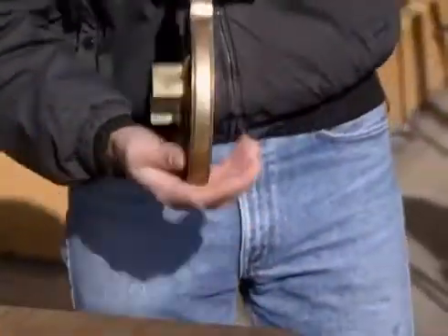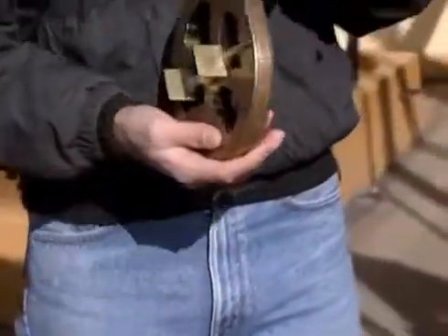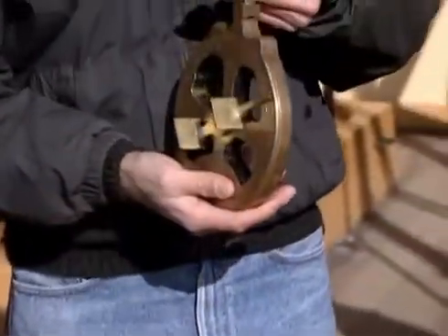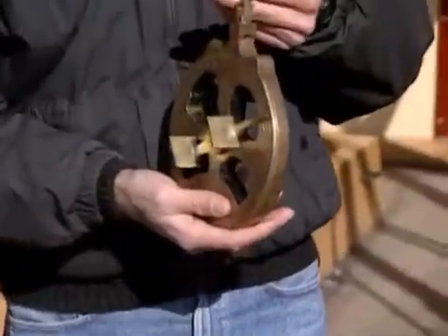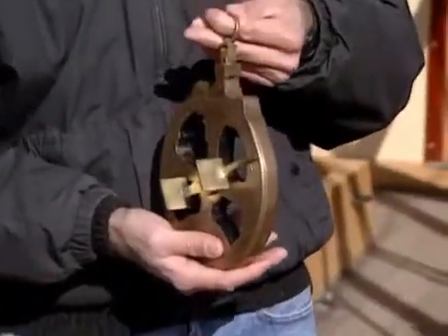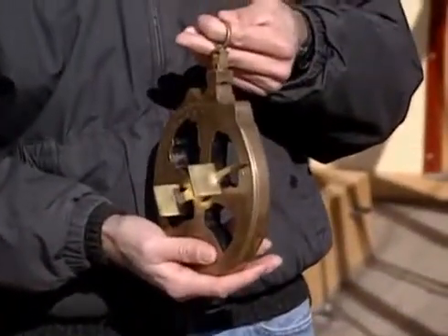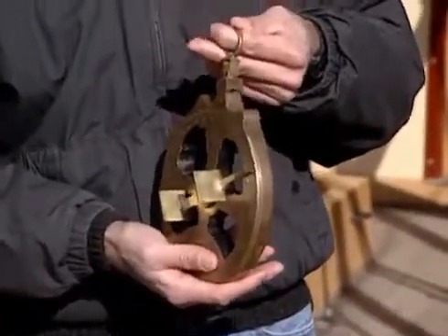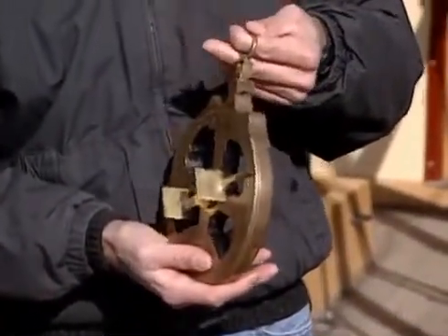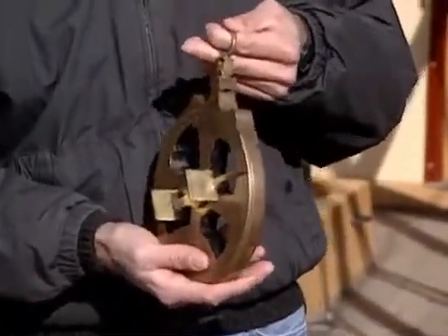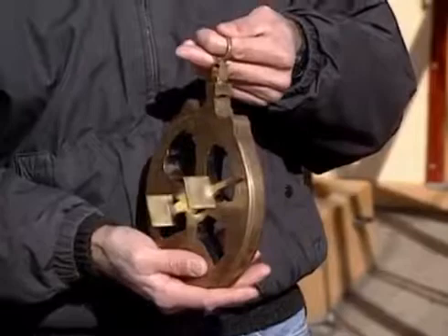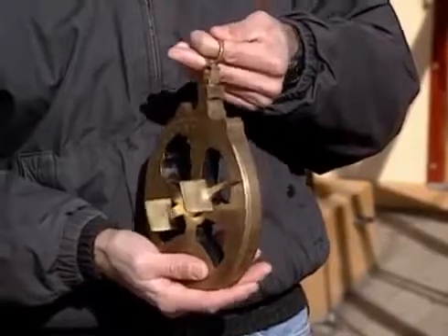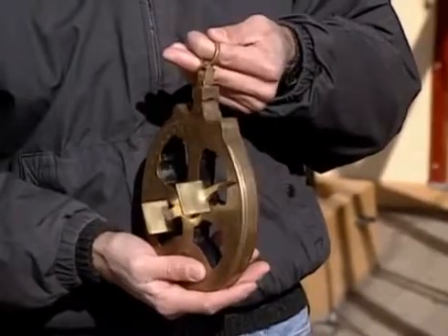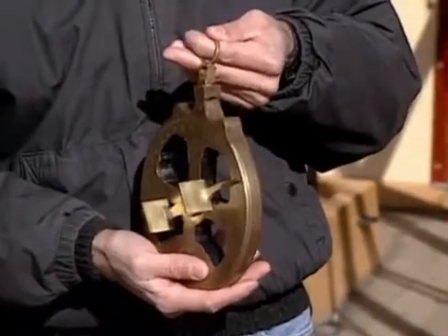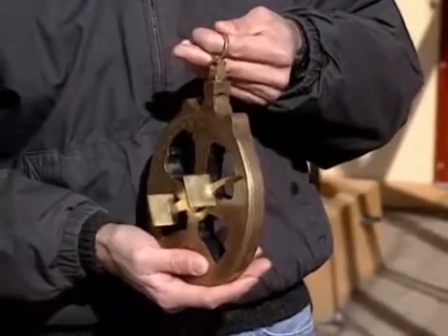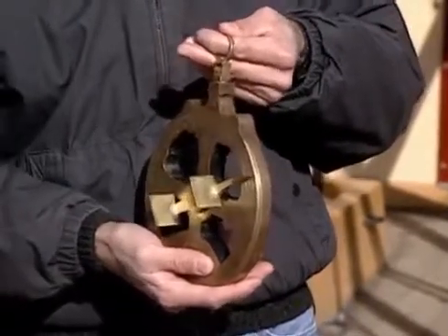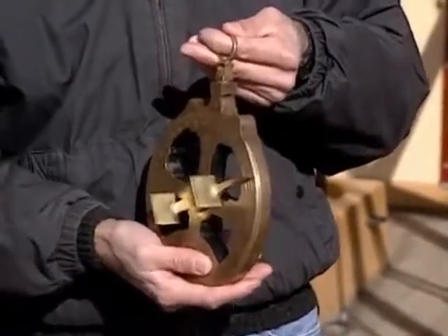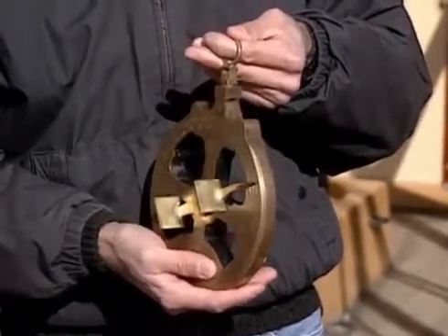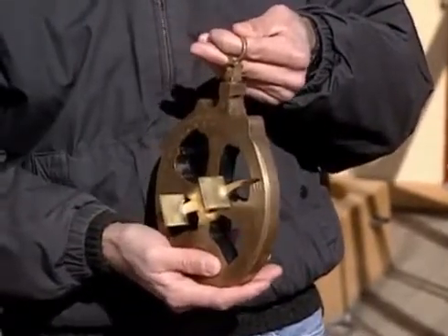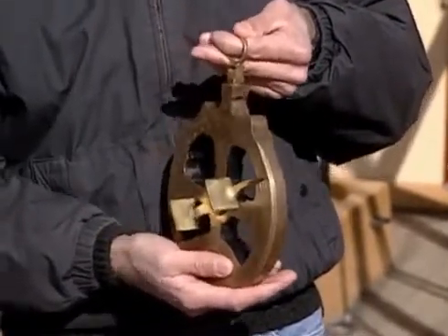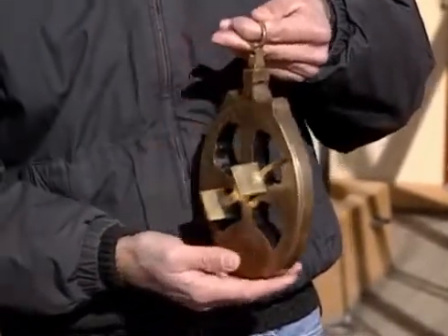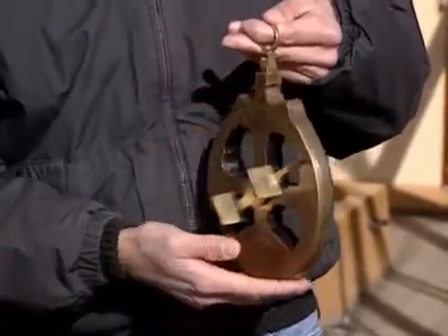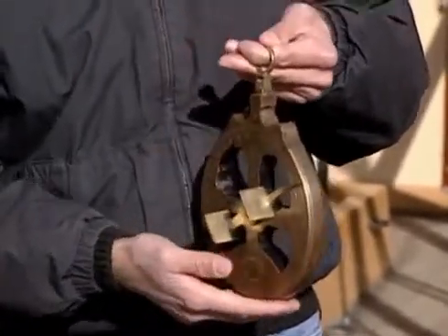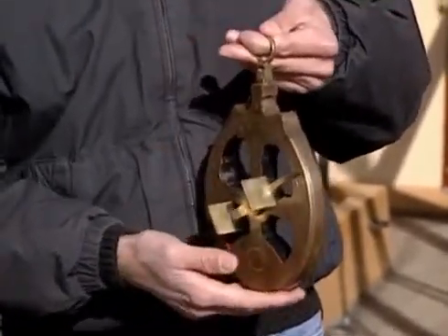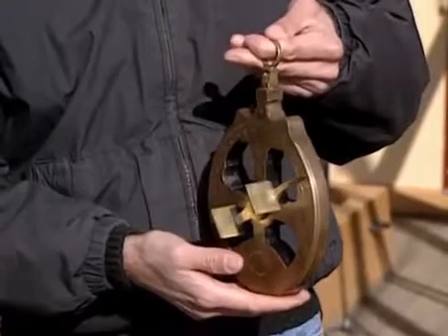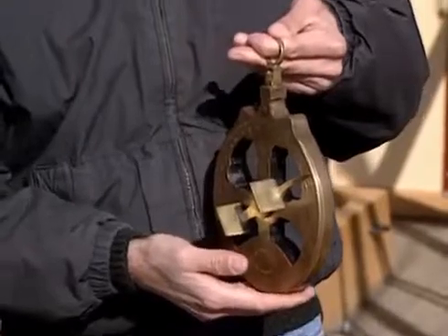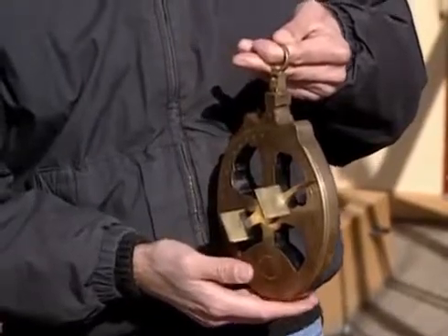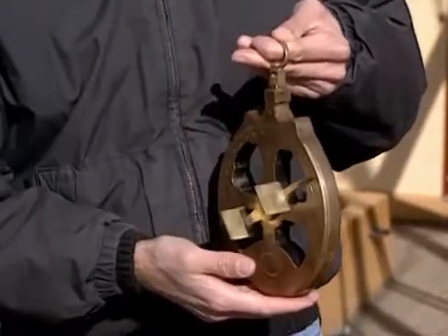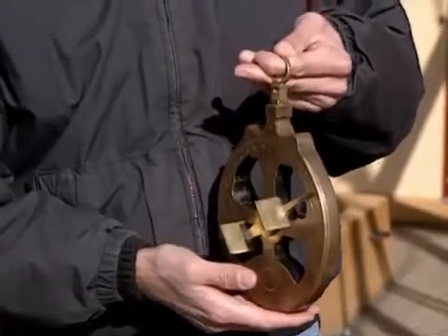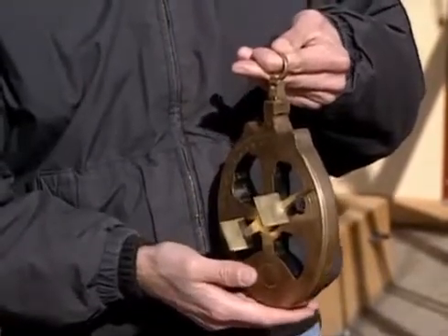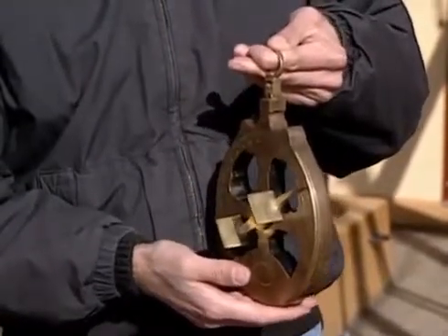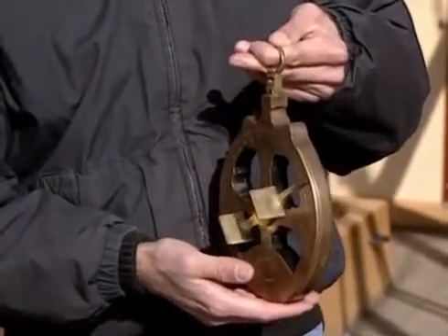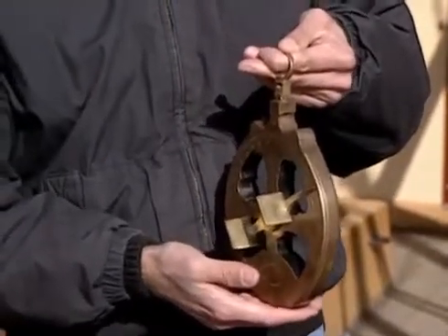The astrolabe was originally an Arabic instrument. It was also used by the Spanish and Portuguese during the Age of Exploration. It was made of brass, heavily weighted so as to give it stability on the deck of a pitching ship.